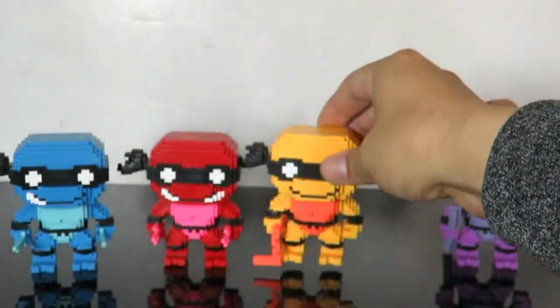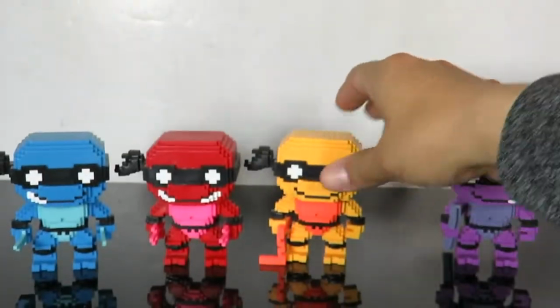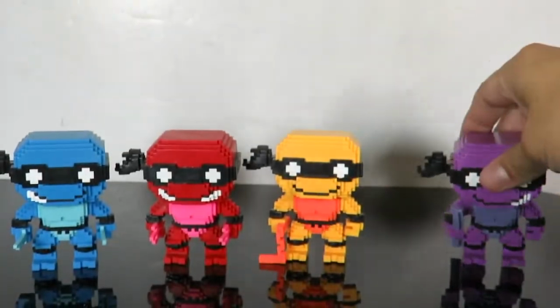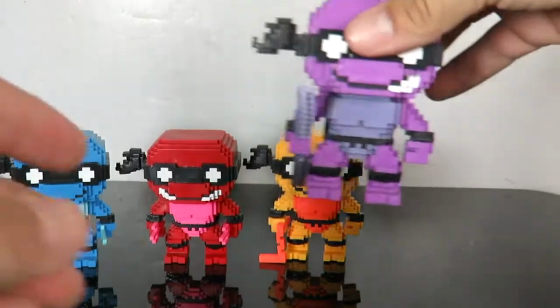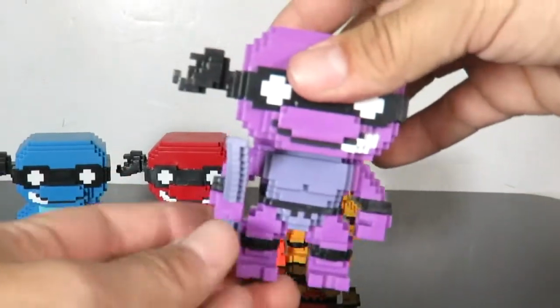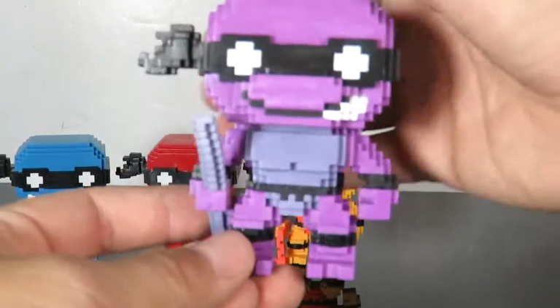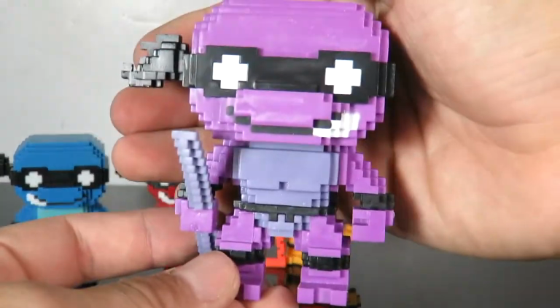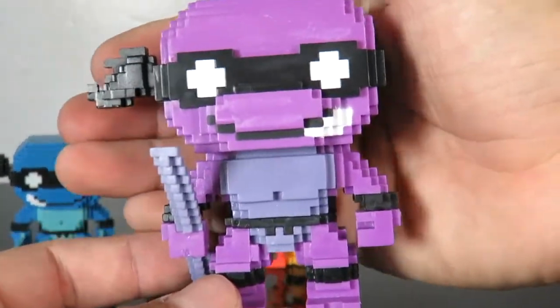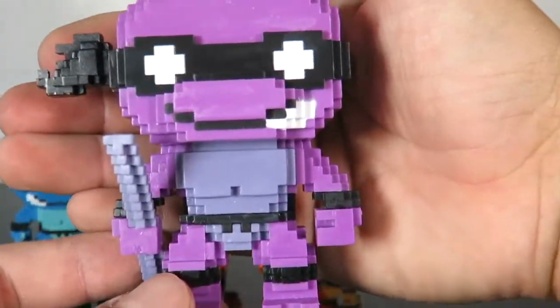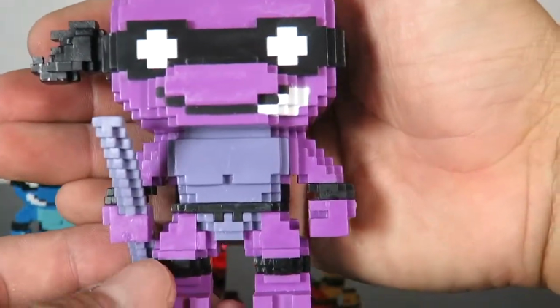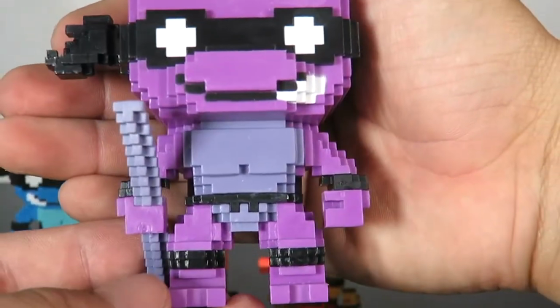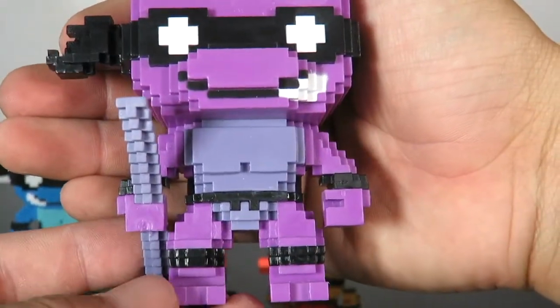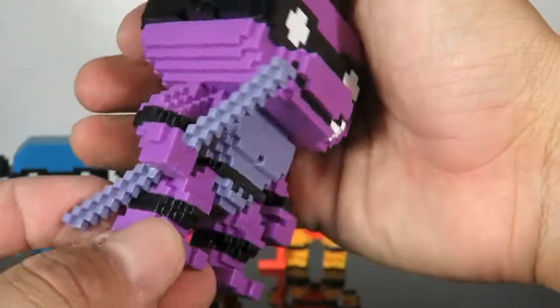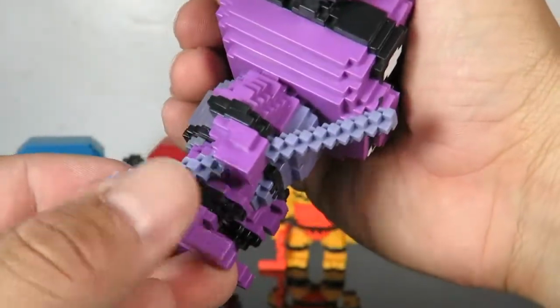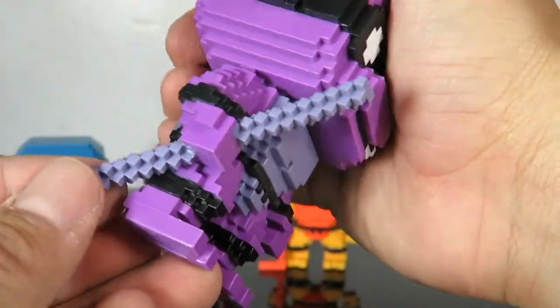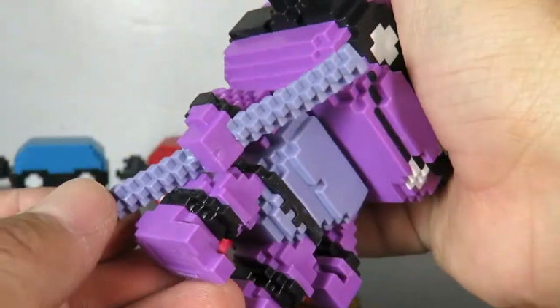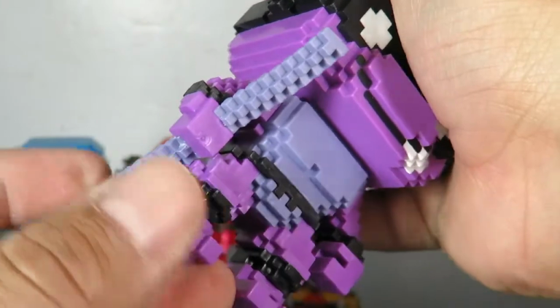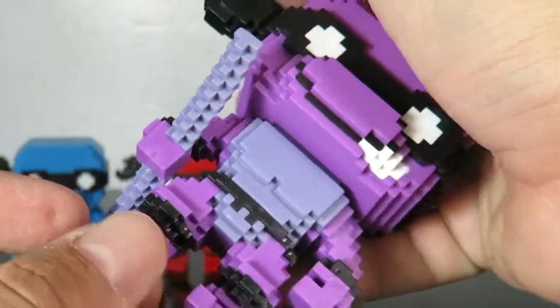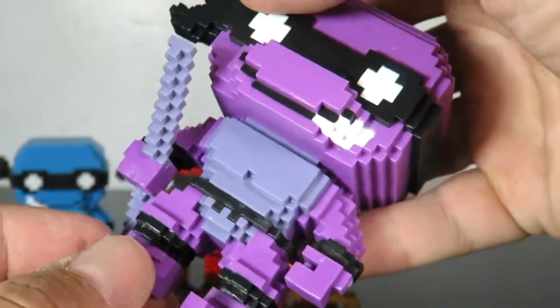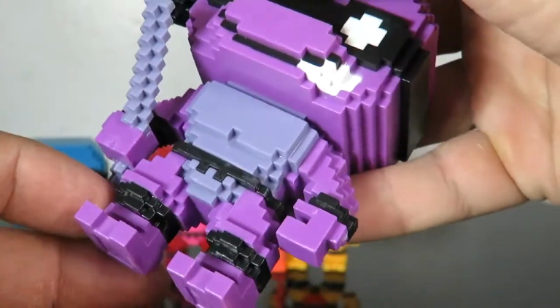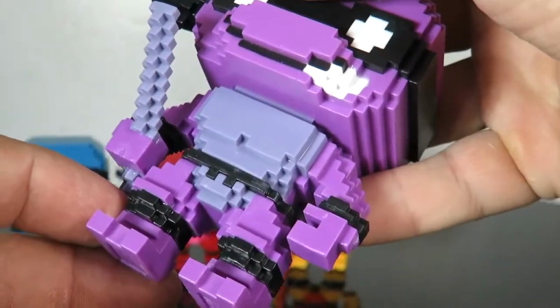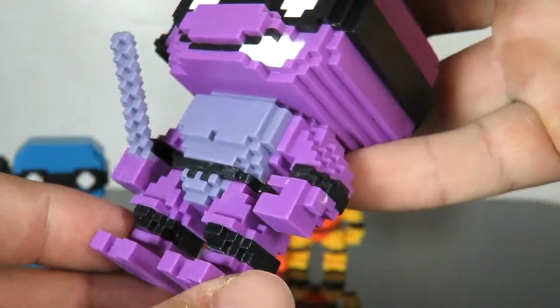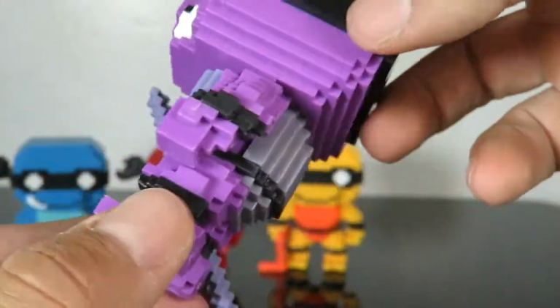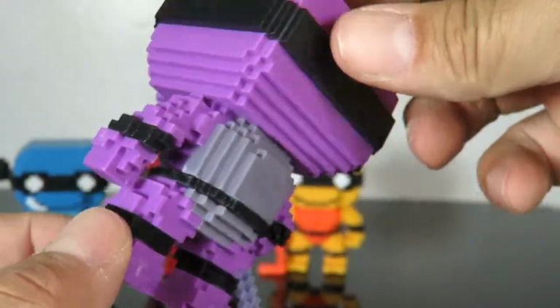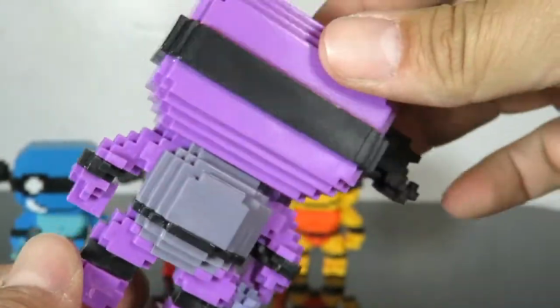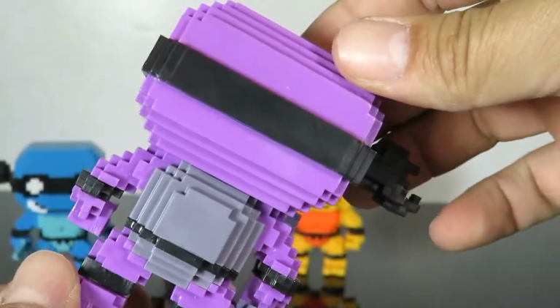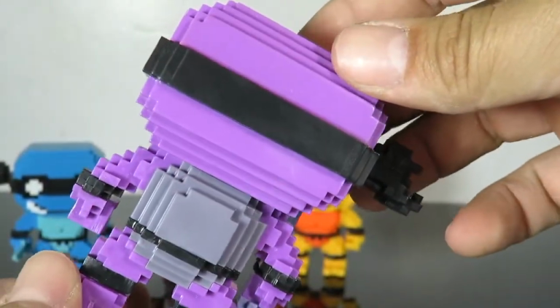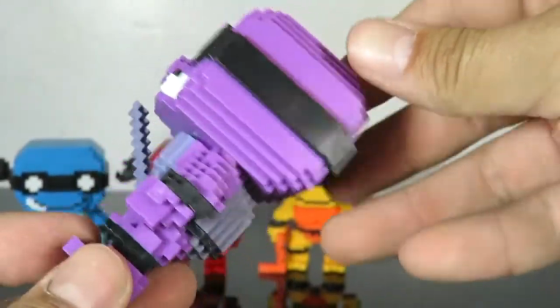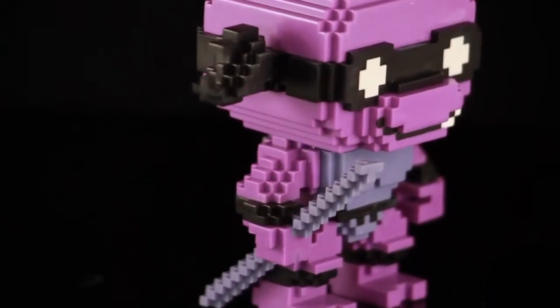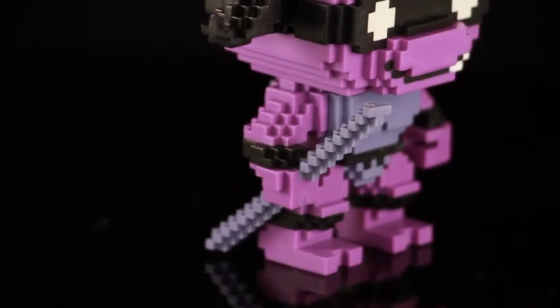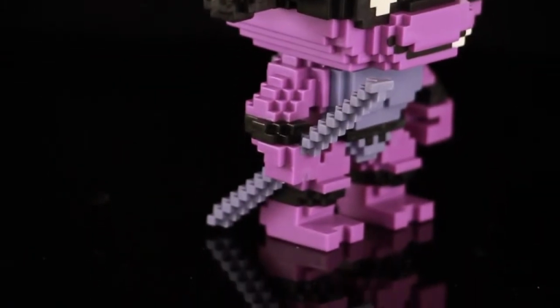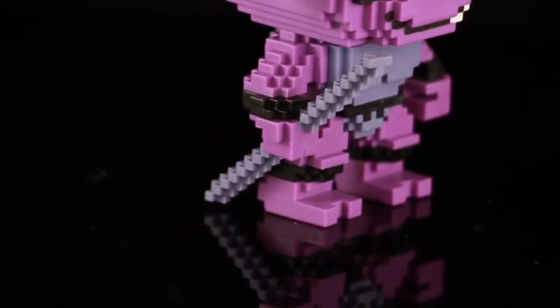And then we have Donnie. I like the purple a lot on this — I think it looks cool. And then the staff is kind of a grayish color or some kind of different color purple. But there's Donnie.